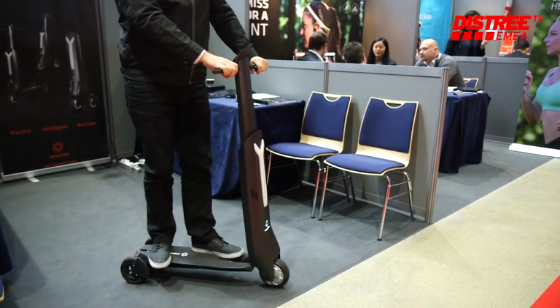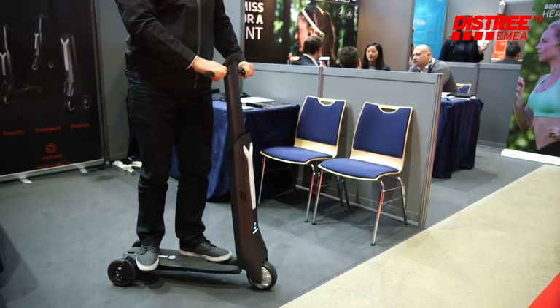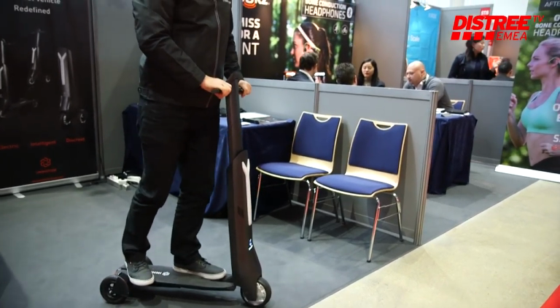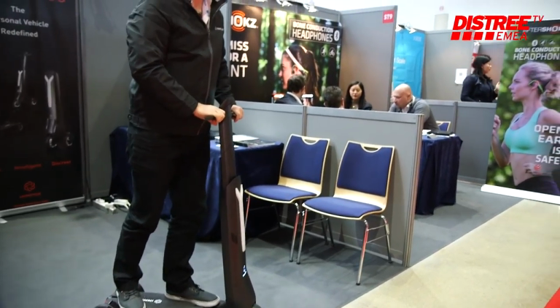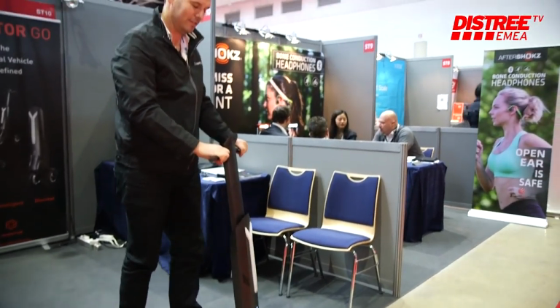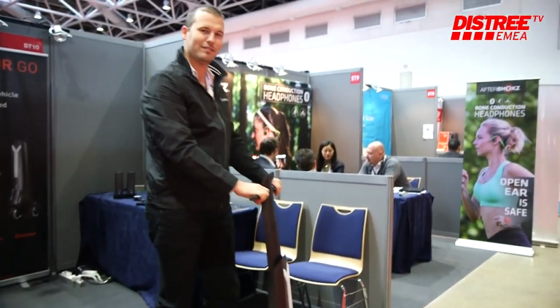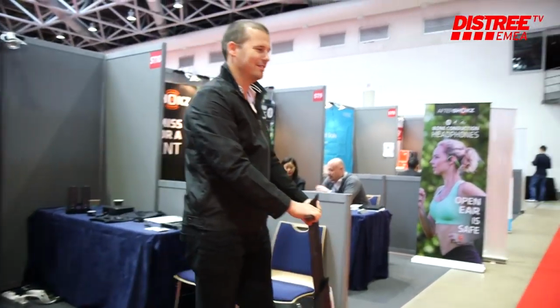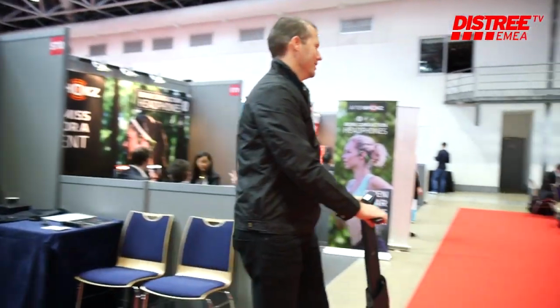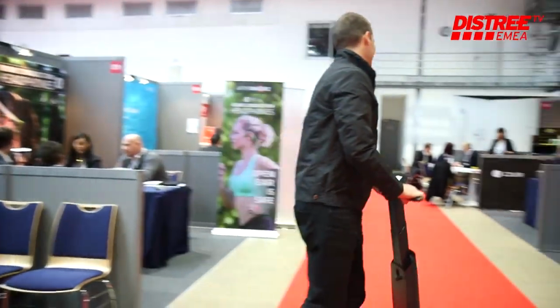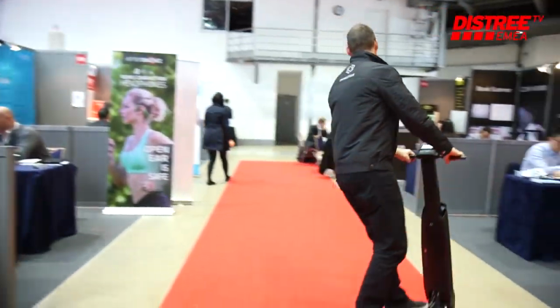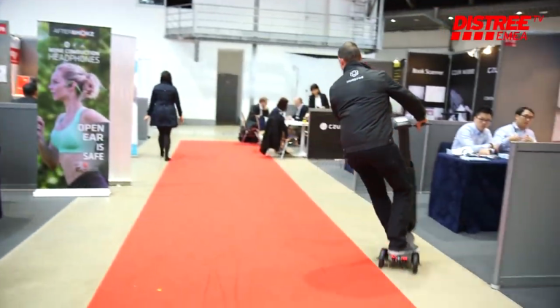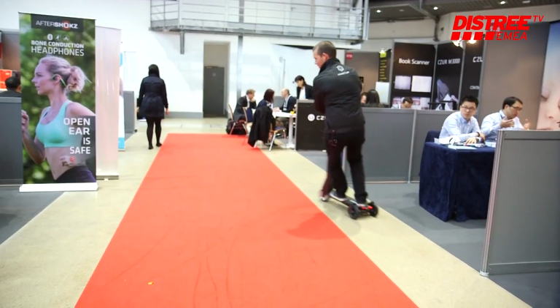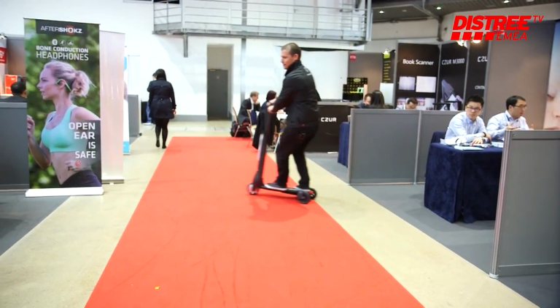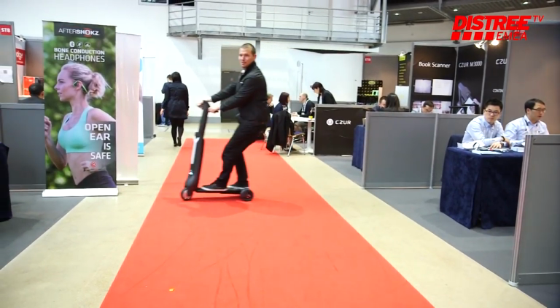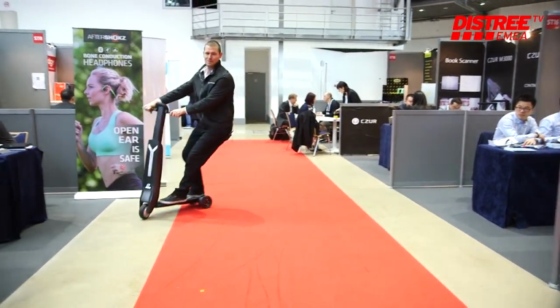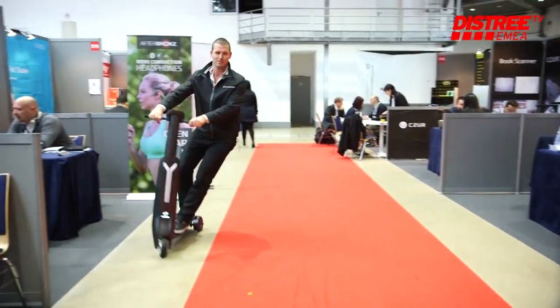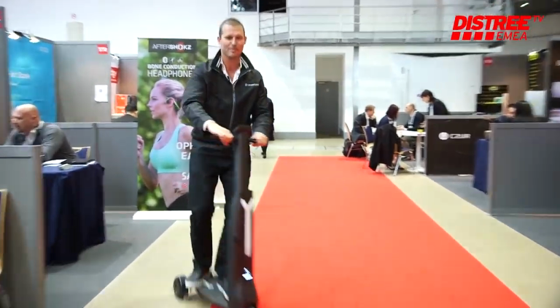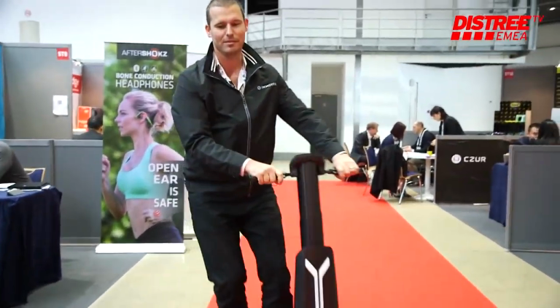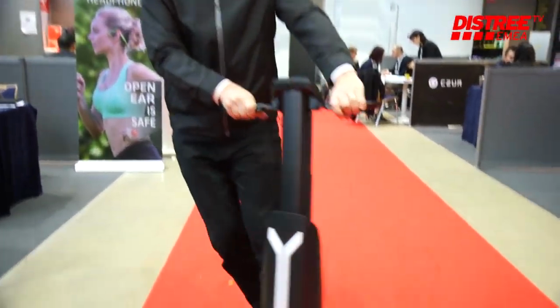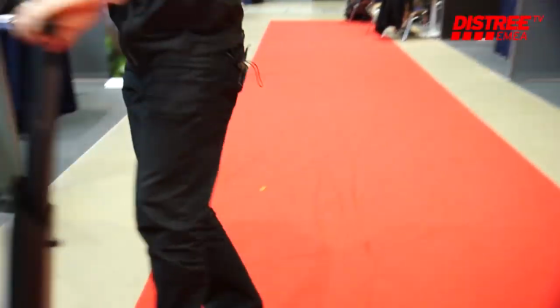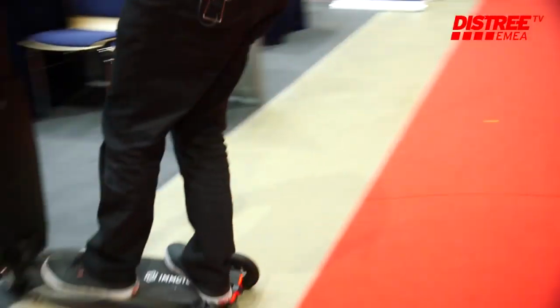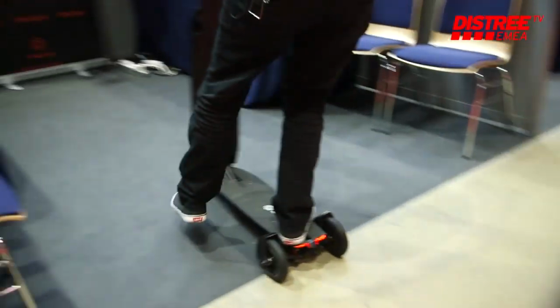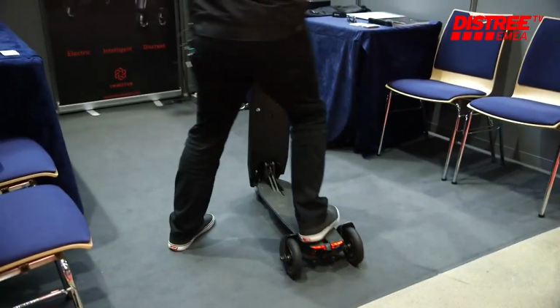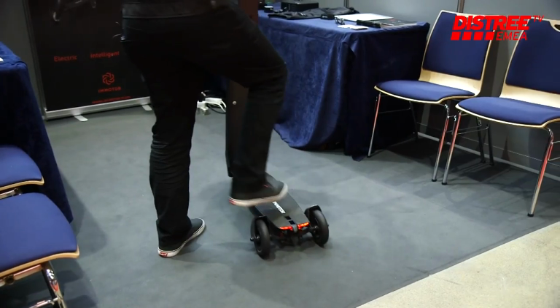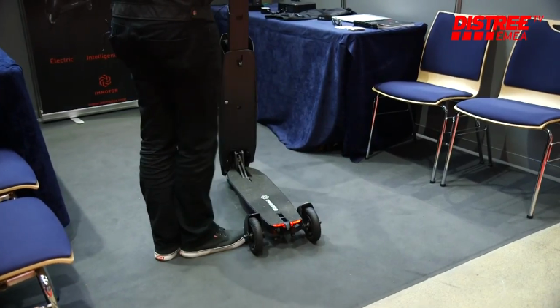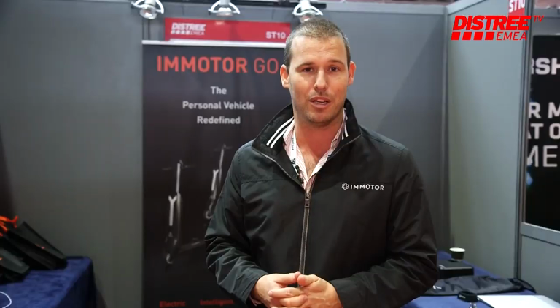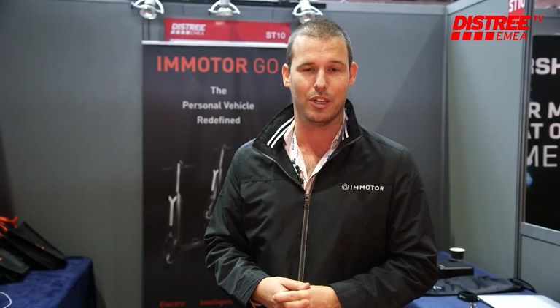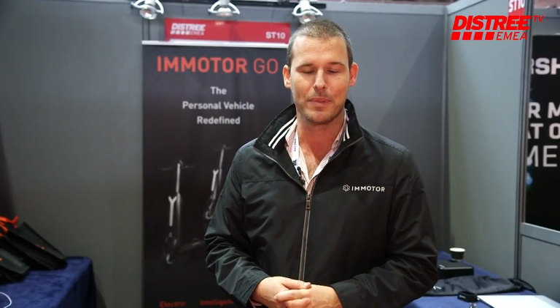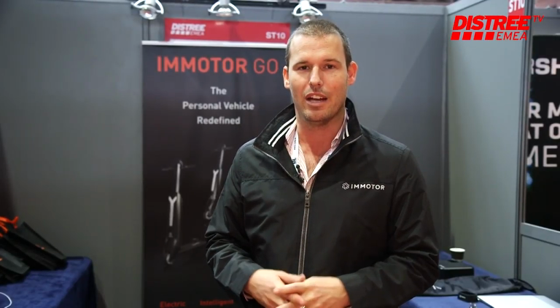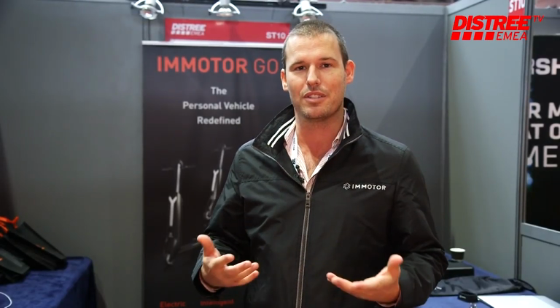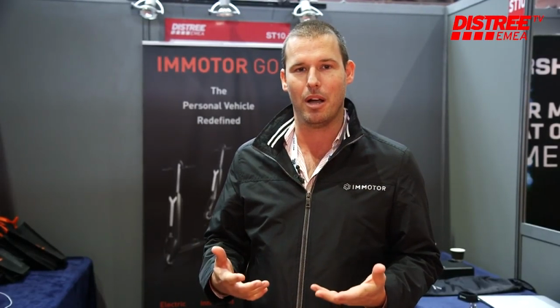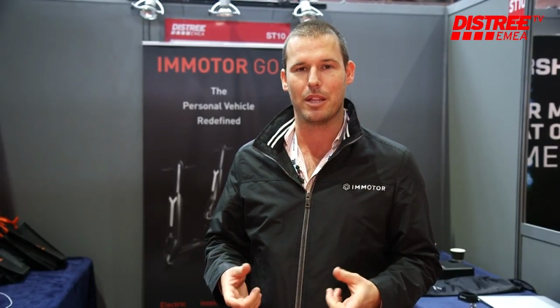It is connected to the internet via the proprietary app, through which you can control a number of different things like GPS tracking, perimeter fencing, it is a digital key, and you can play music through the Bluetooth speaker on the go.